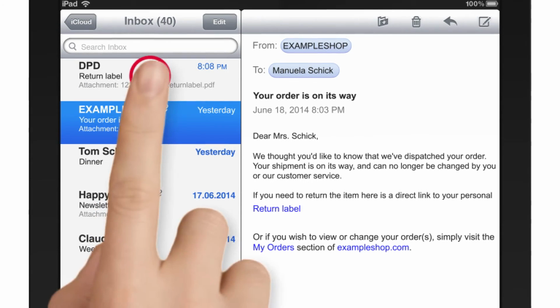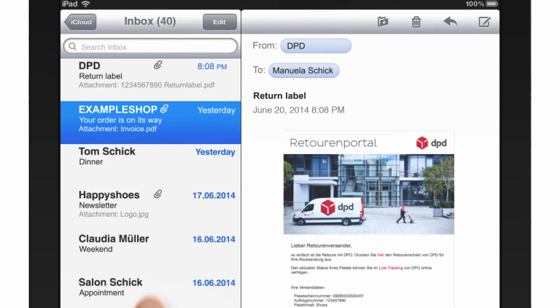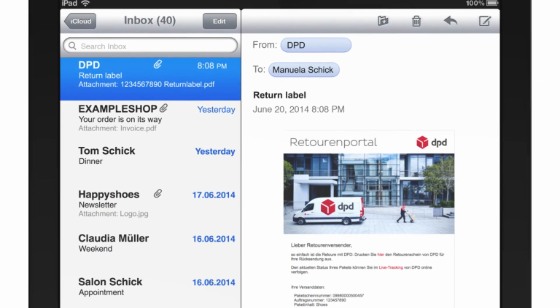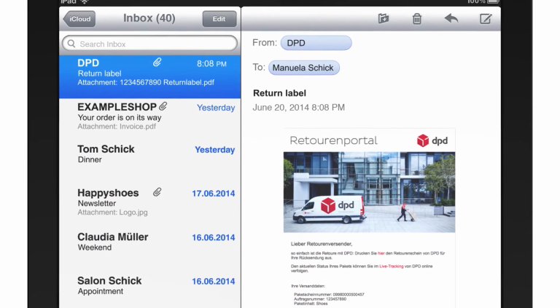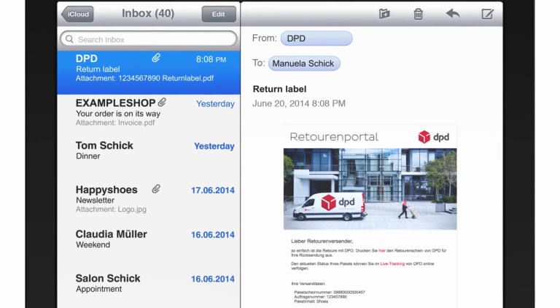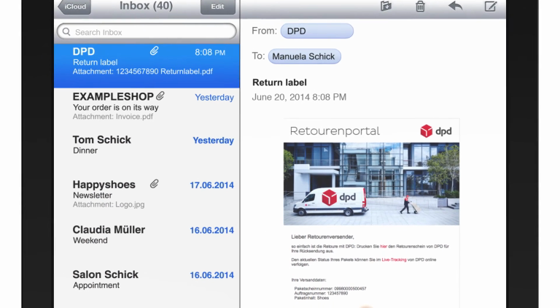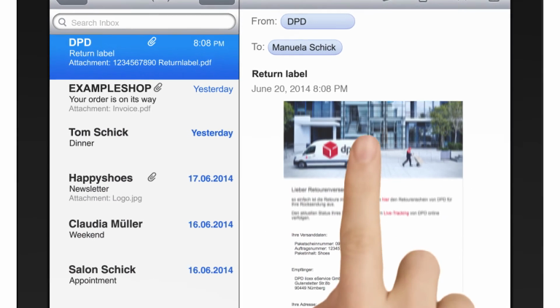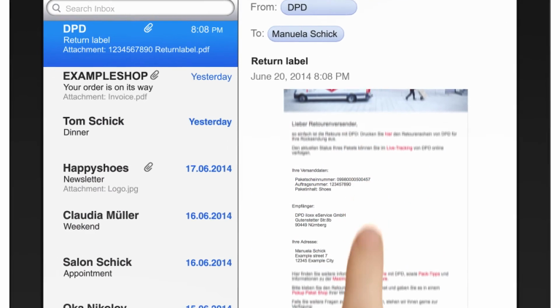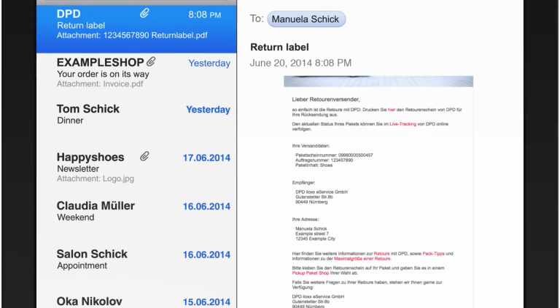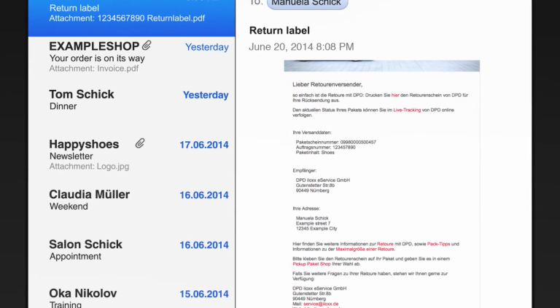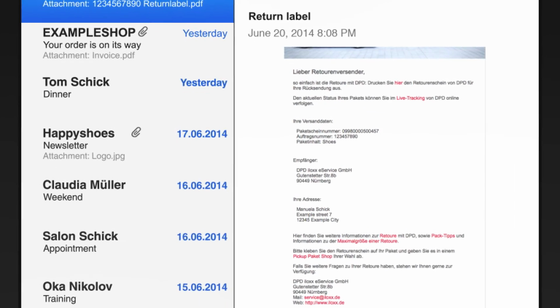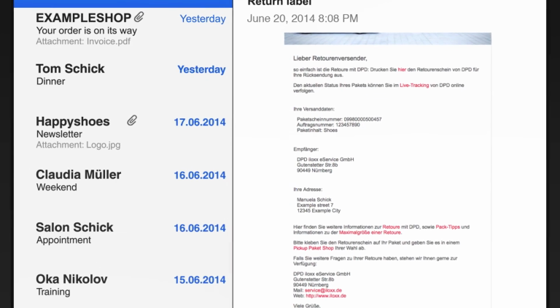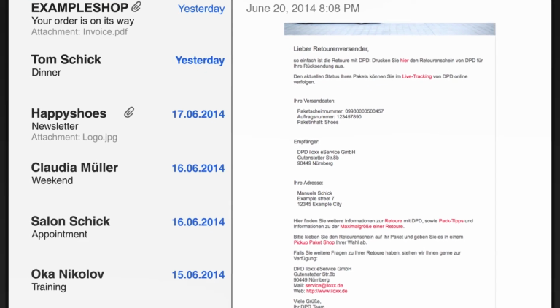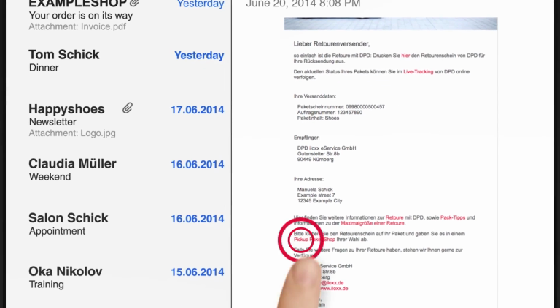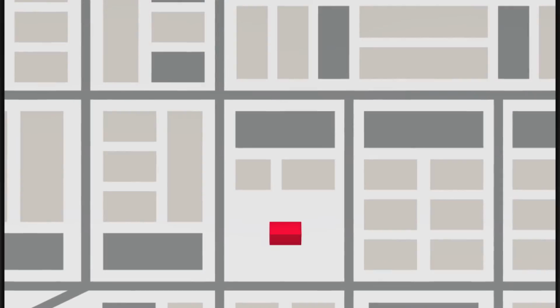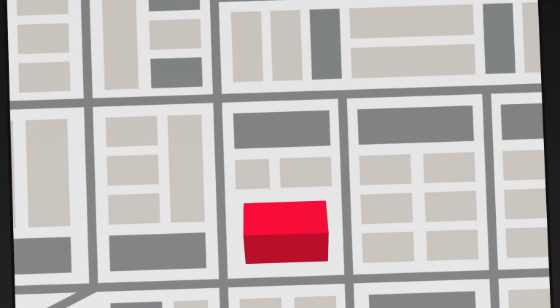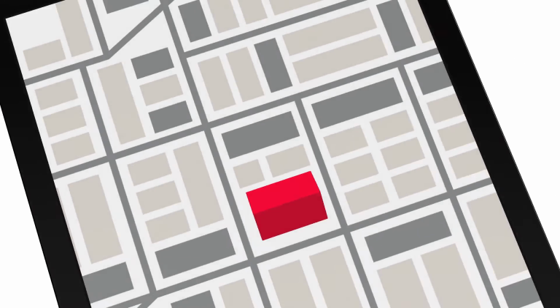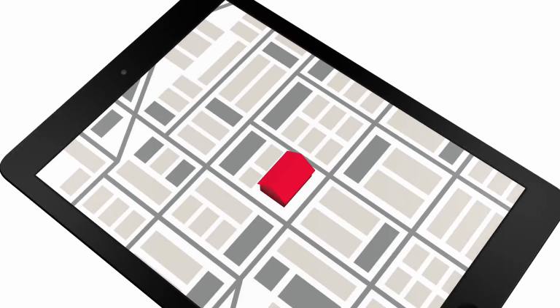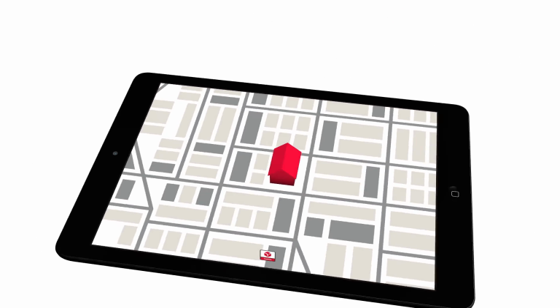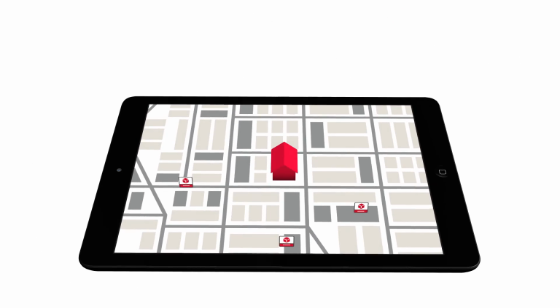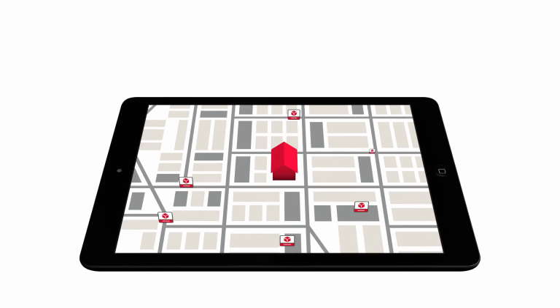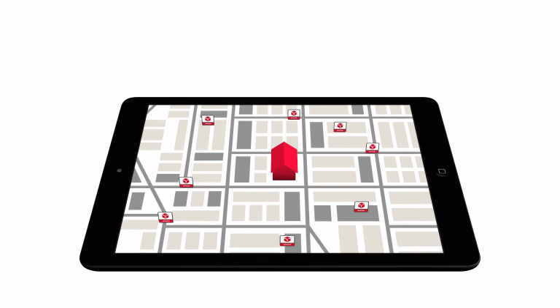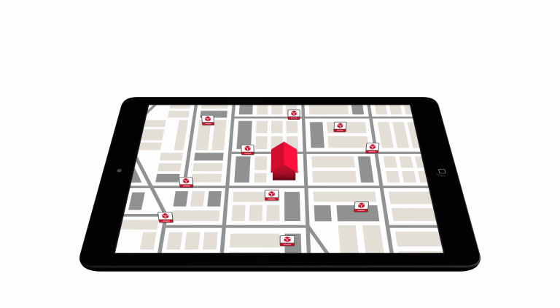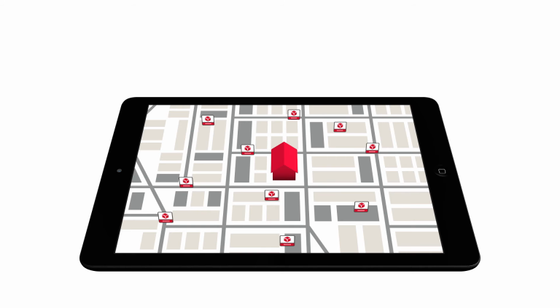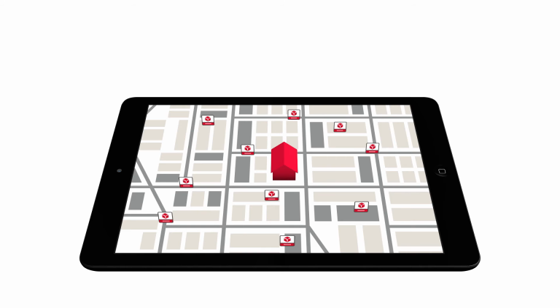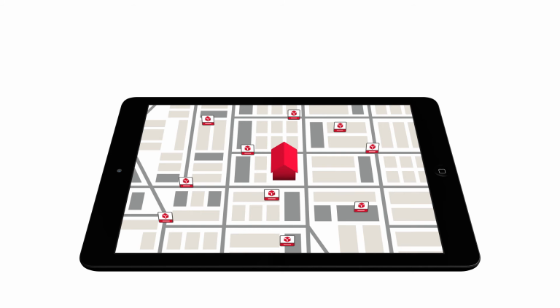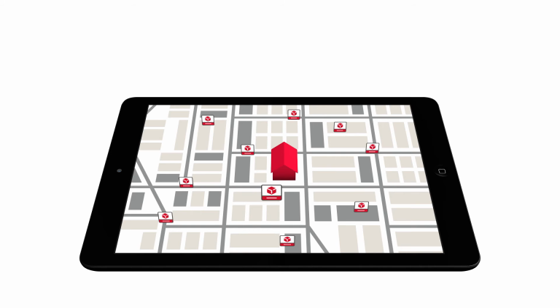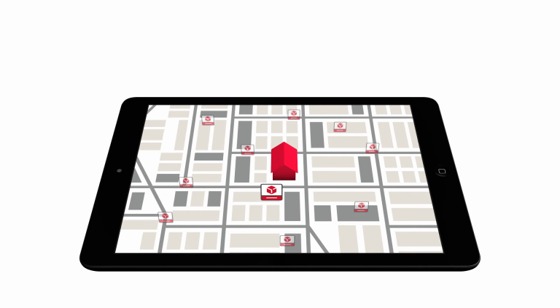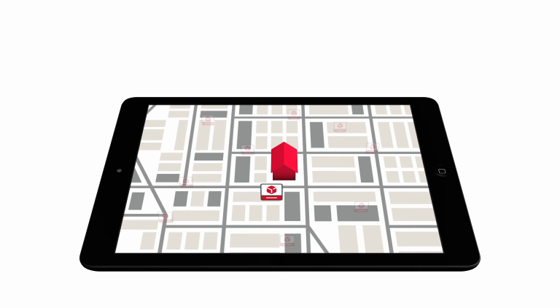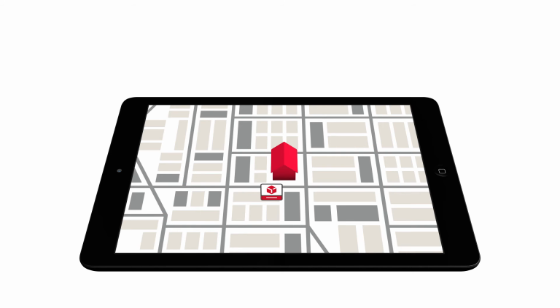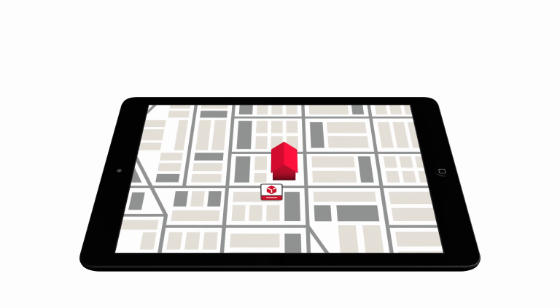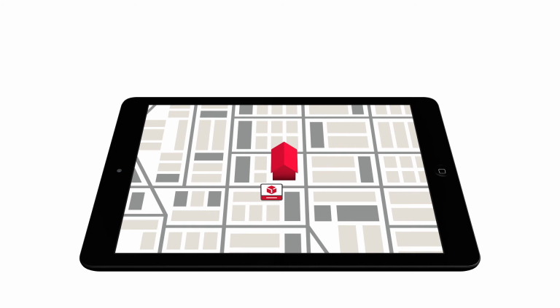You can check right now which pickup parcel shop is closest to you. One of our many parcel shops is always close at hand. Here you simply hand in the parcel.